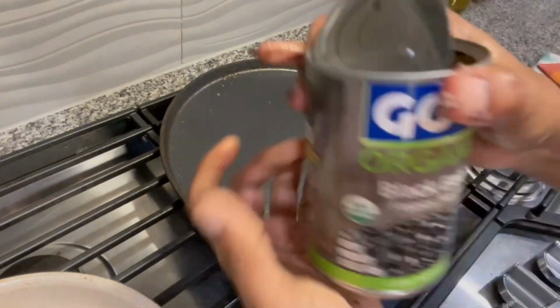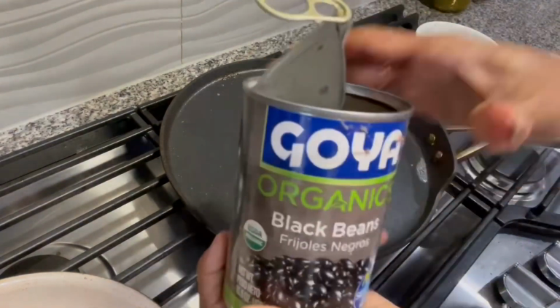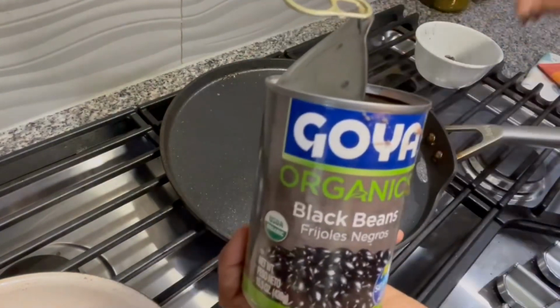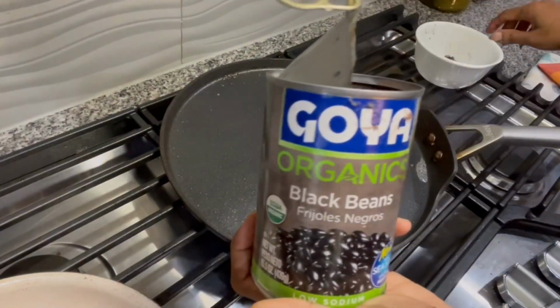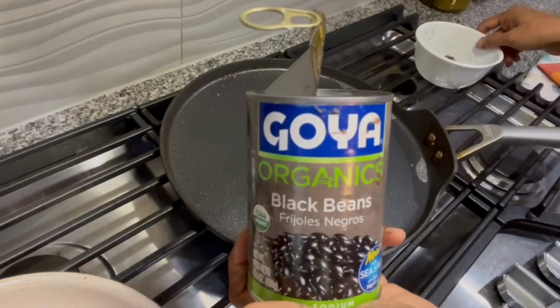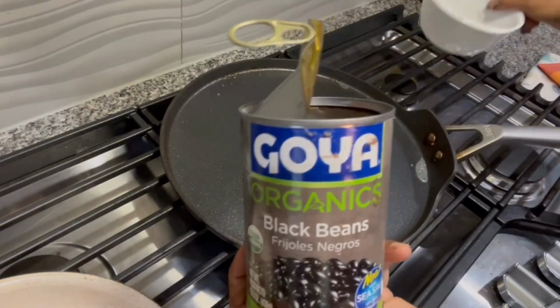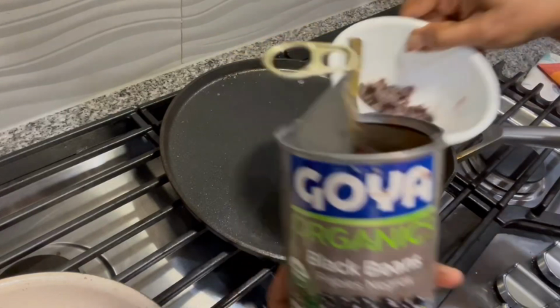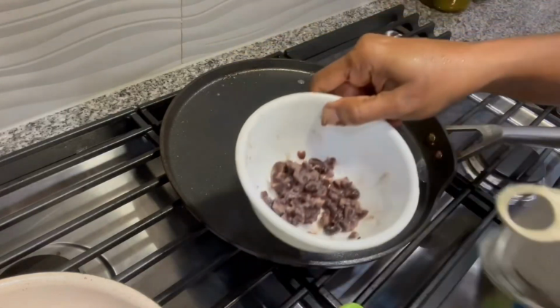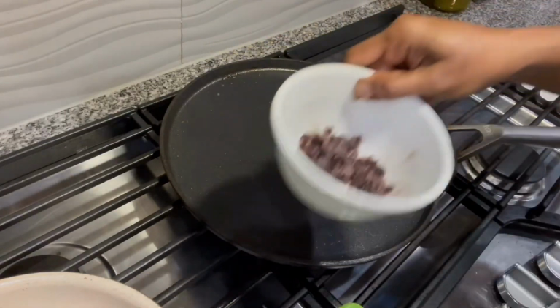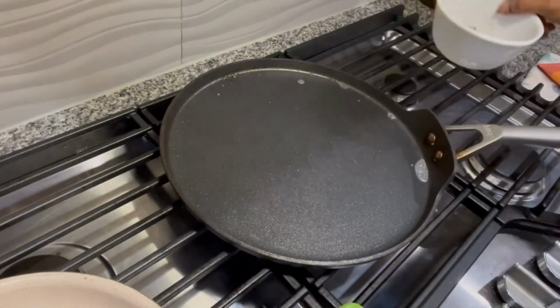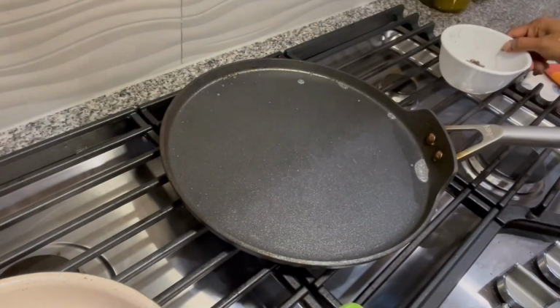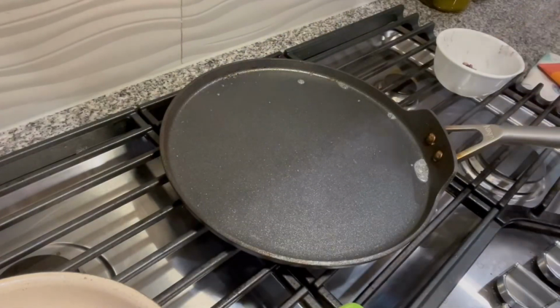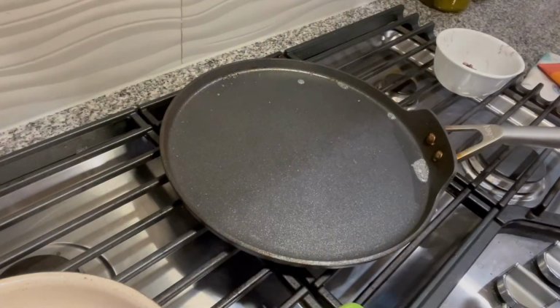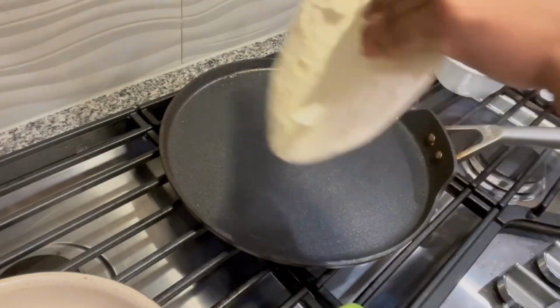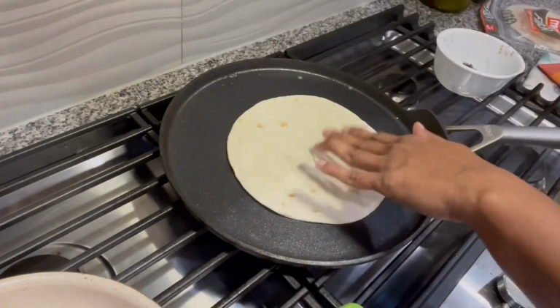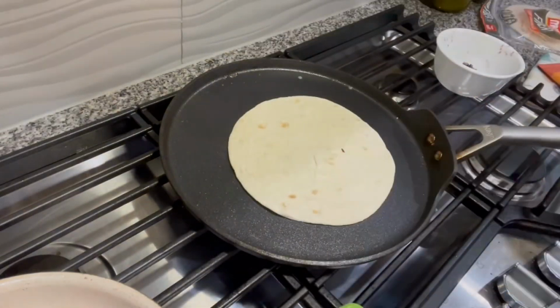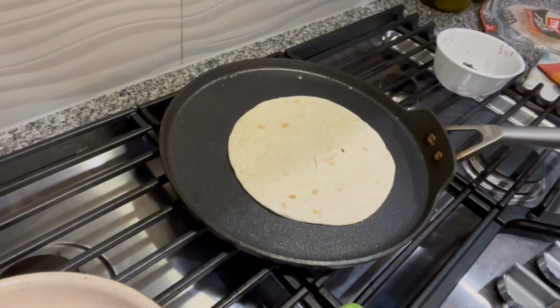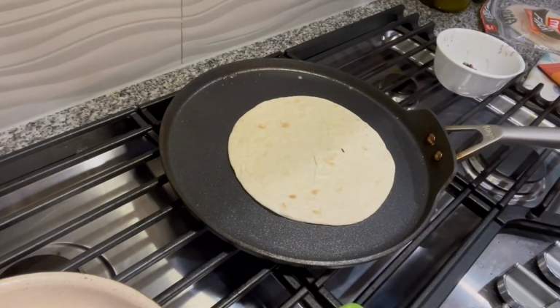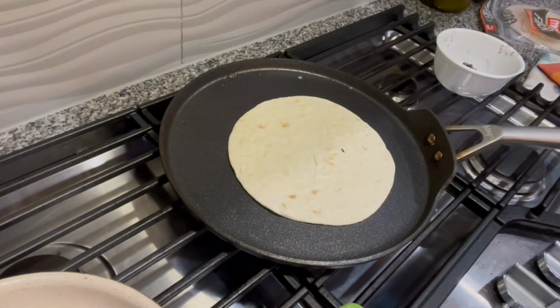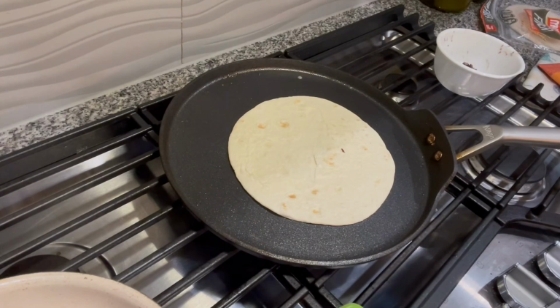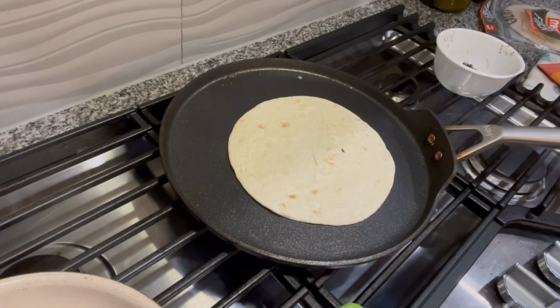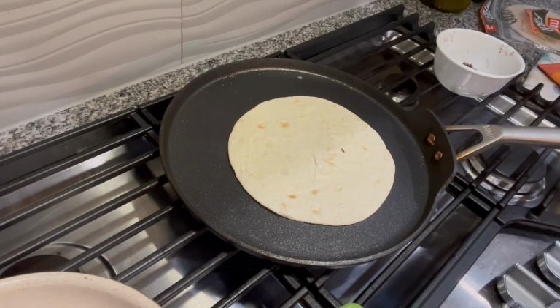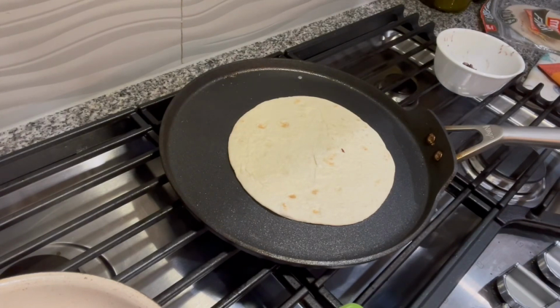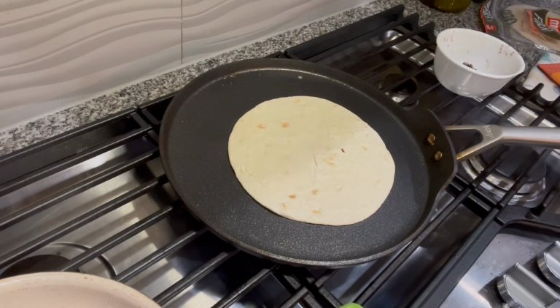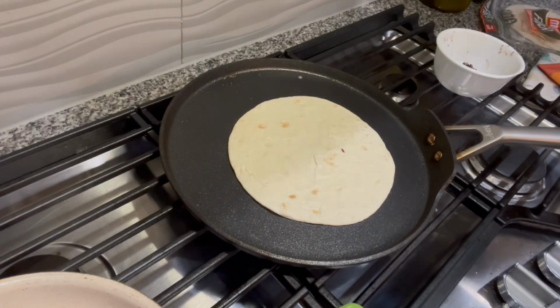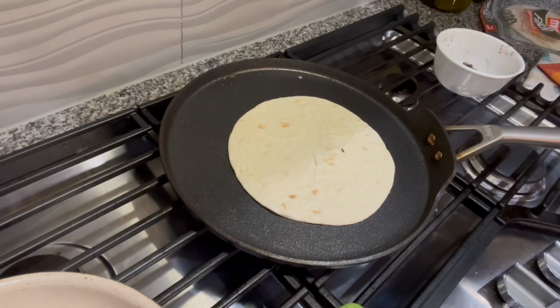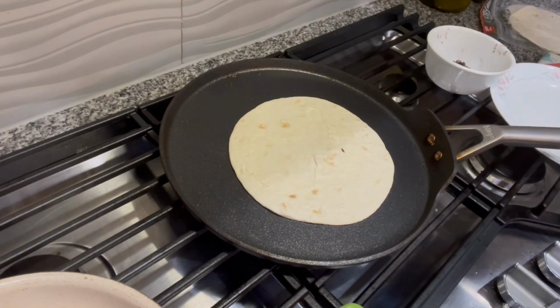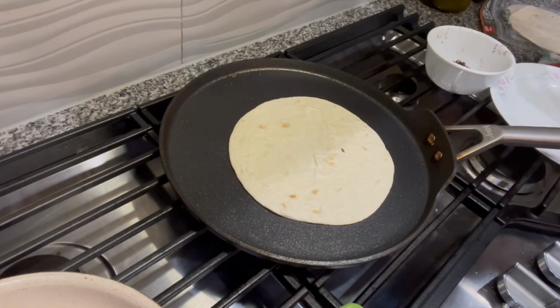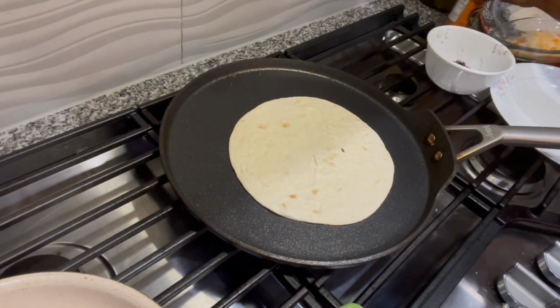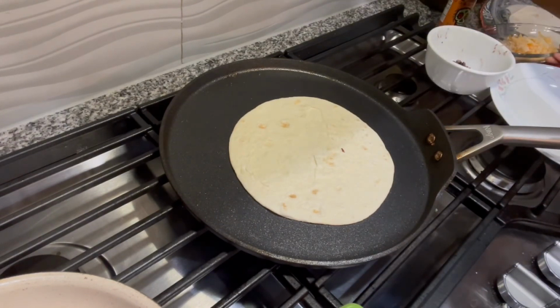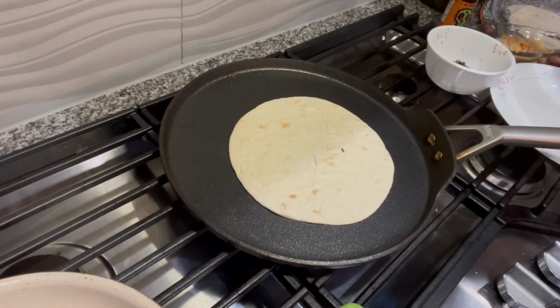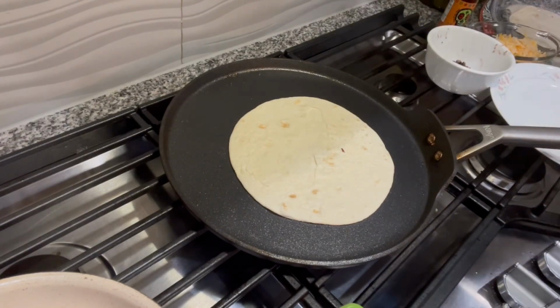I put the beans in a little bowl and mashed them with my hands. Here goes the tortilla on the pan — we have to heat the tortilla nicely.